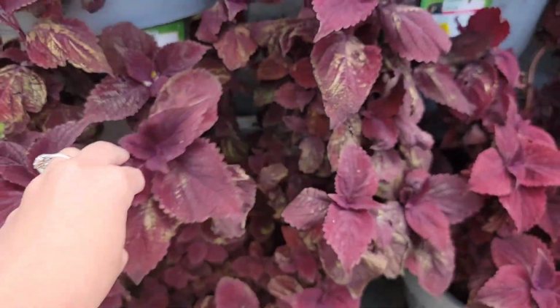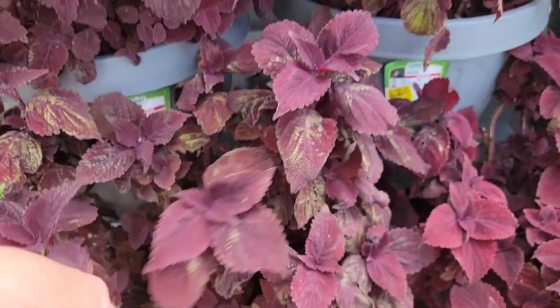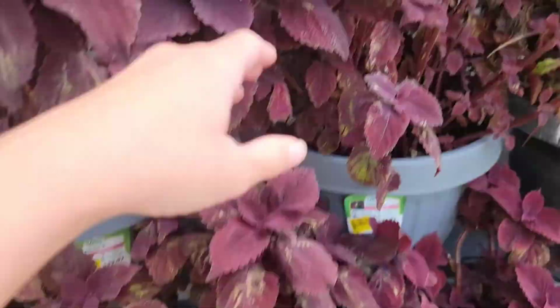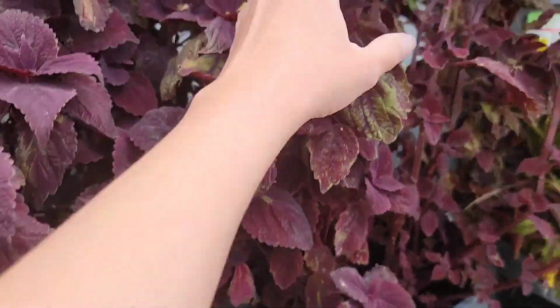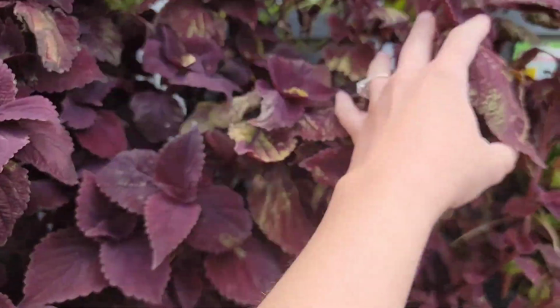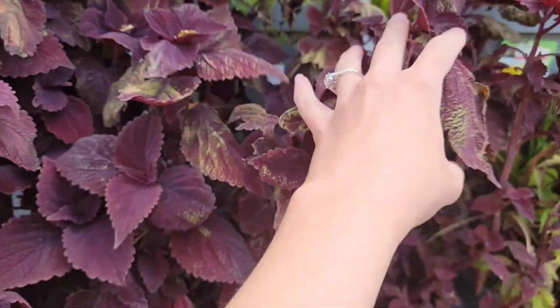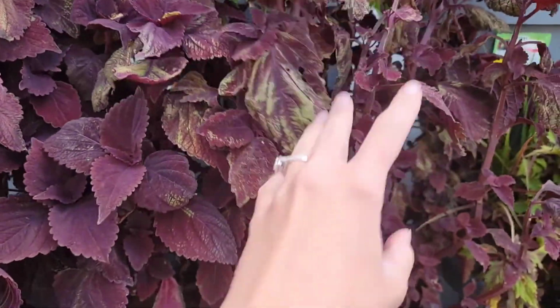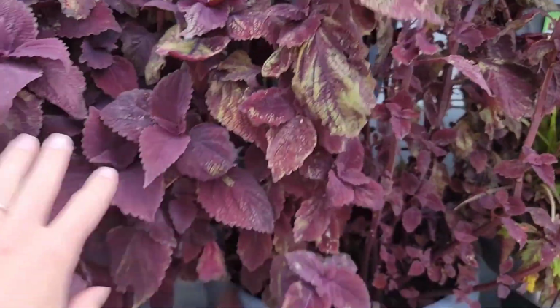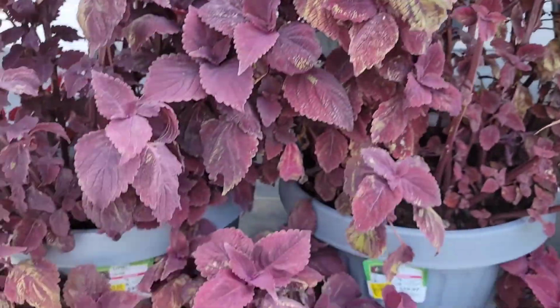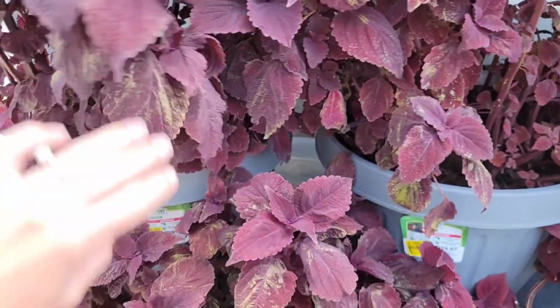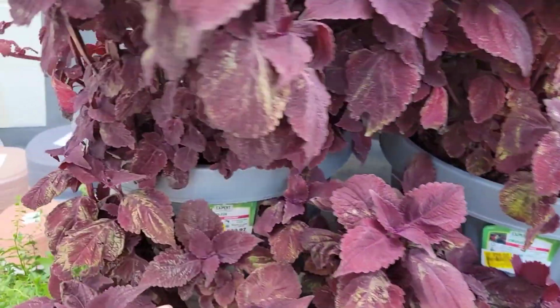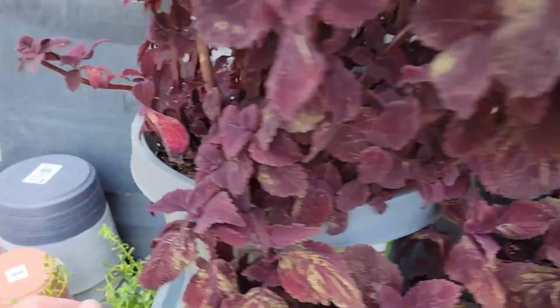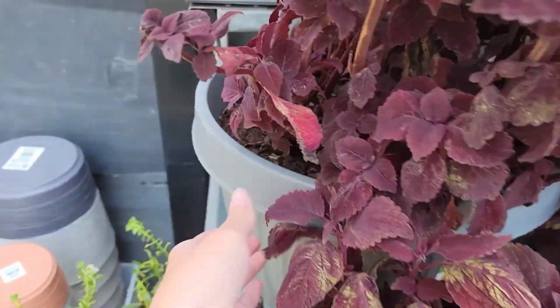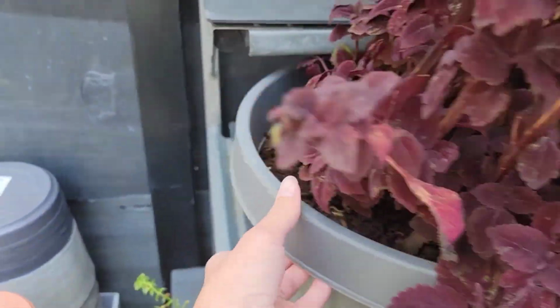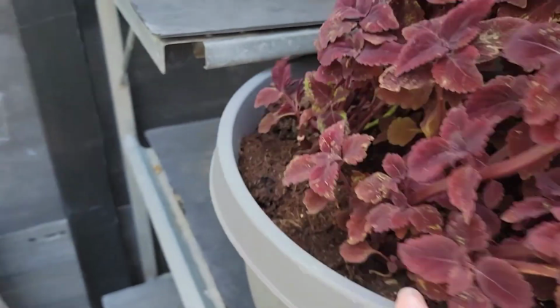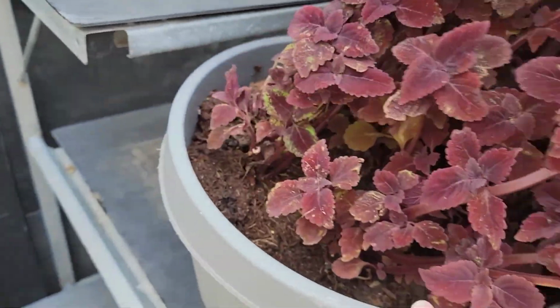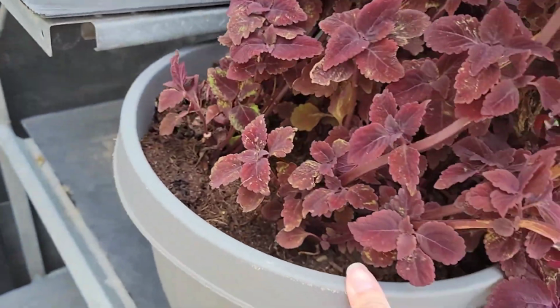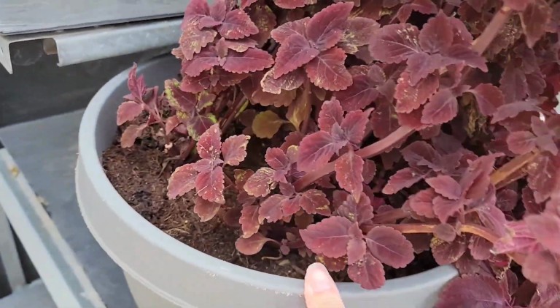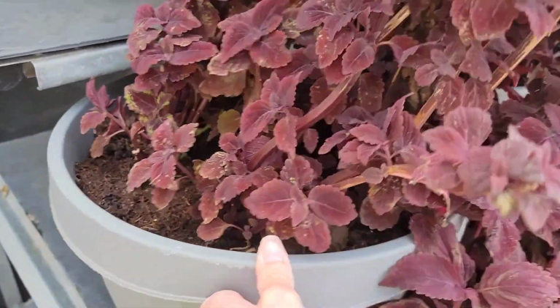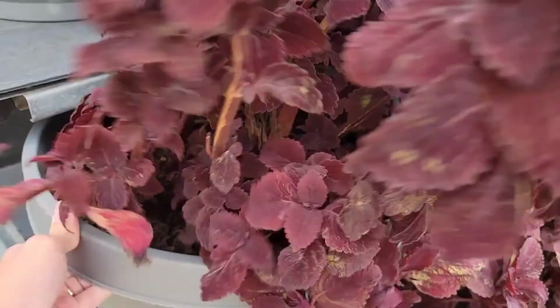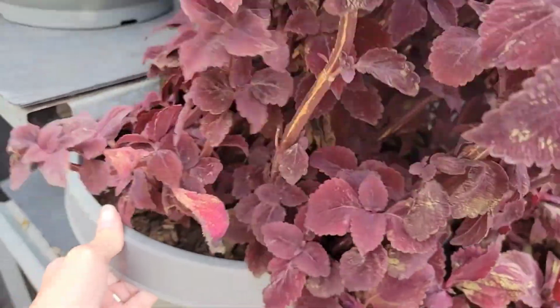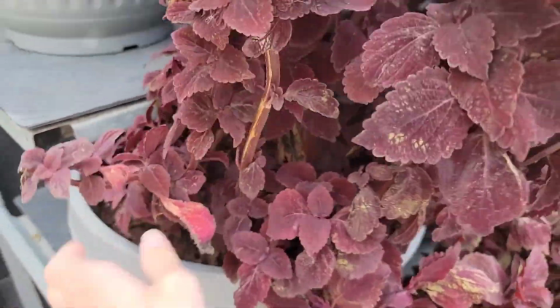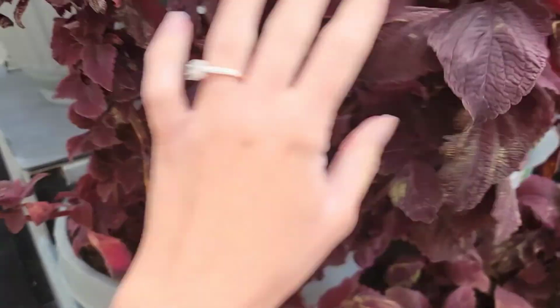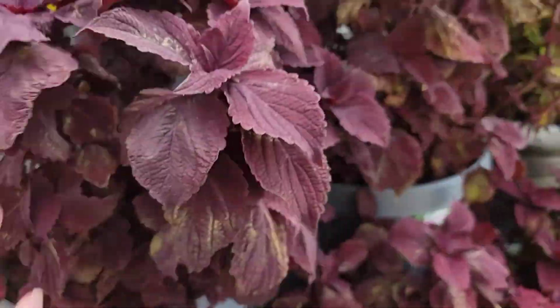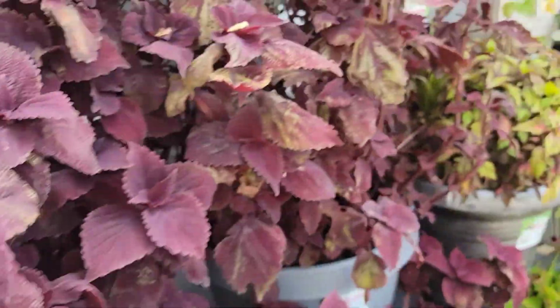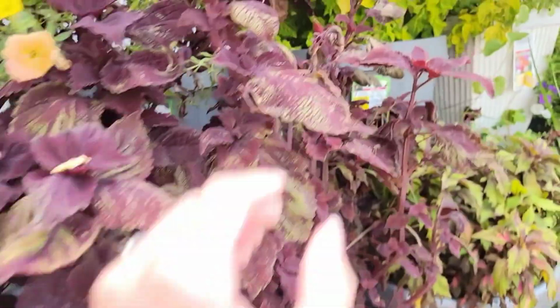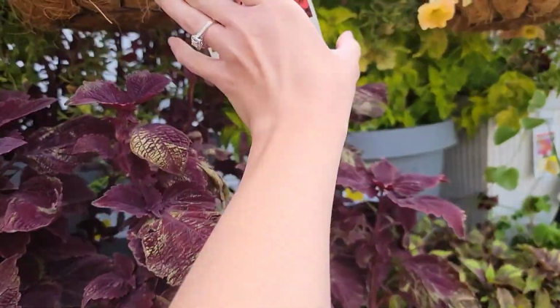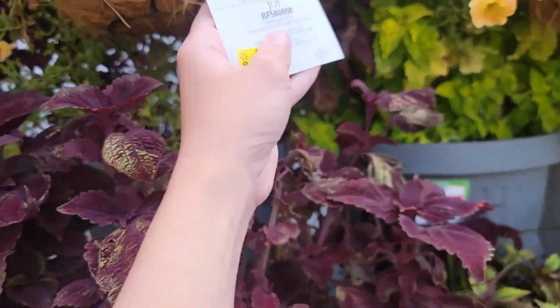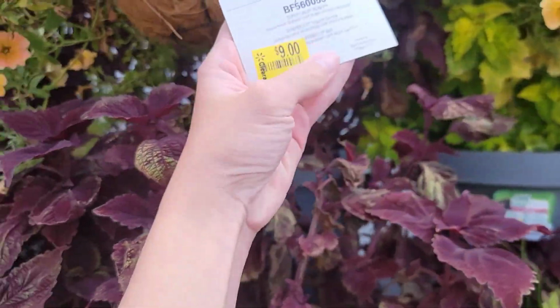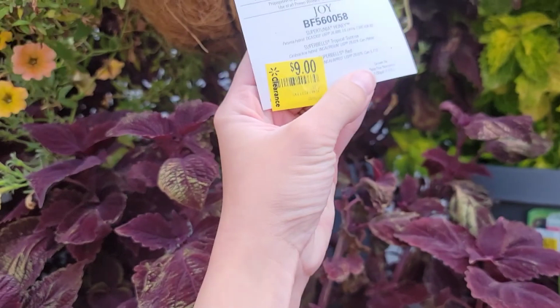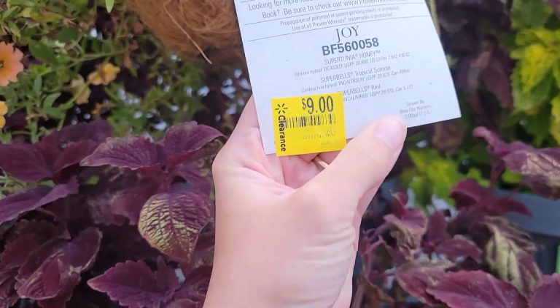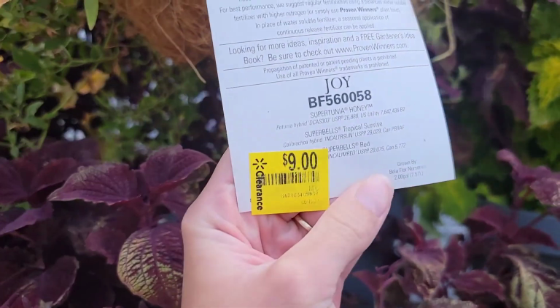This is everything that they've had on their clearance. This is a bunch of coleus that they have and it's marked down — this is a really good deal if you like coleus because you're getting that whole container and they all look really healthy.